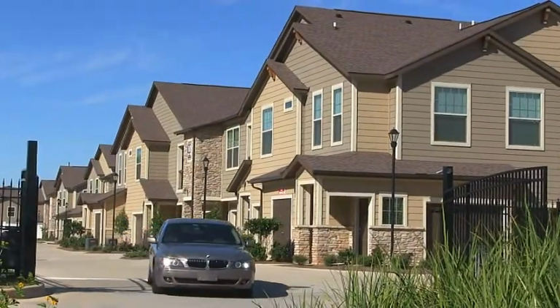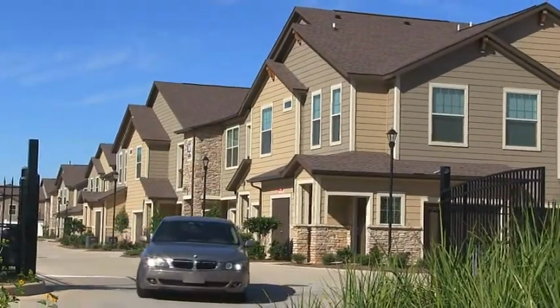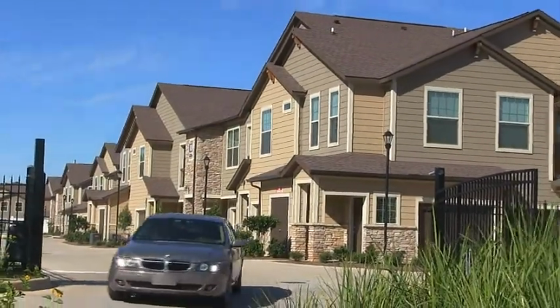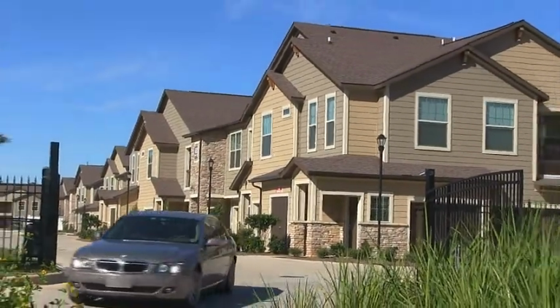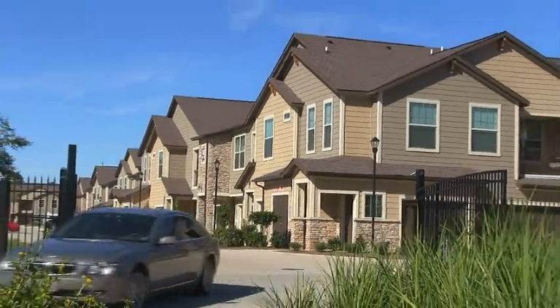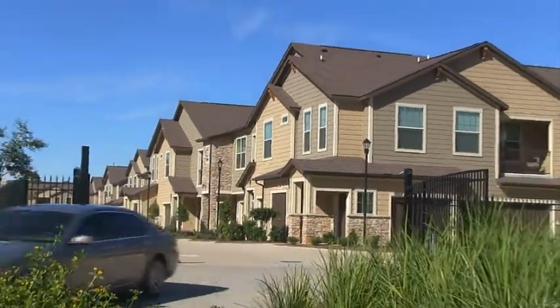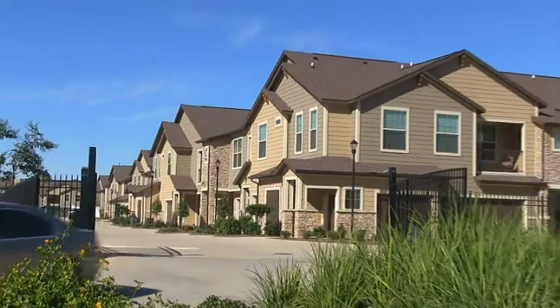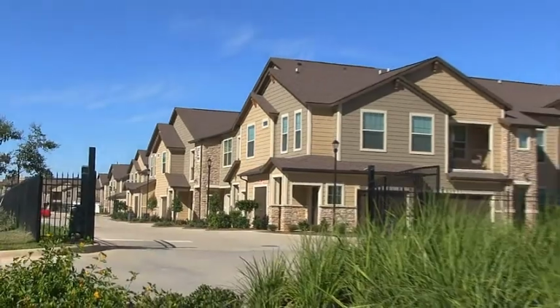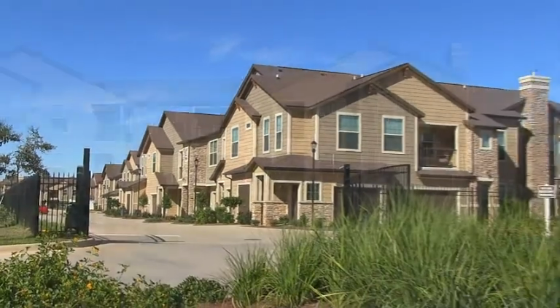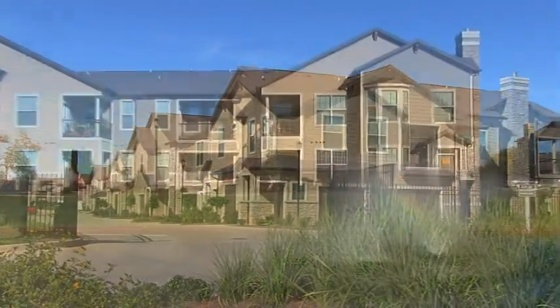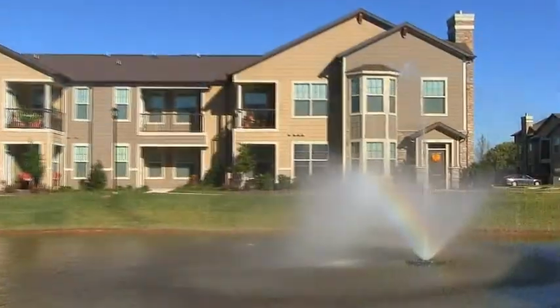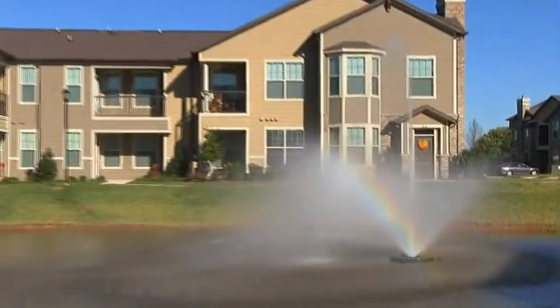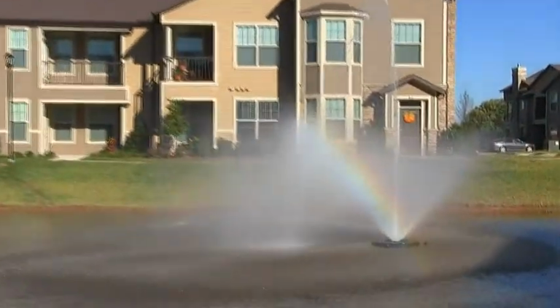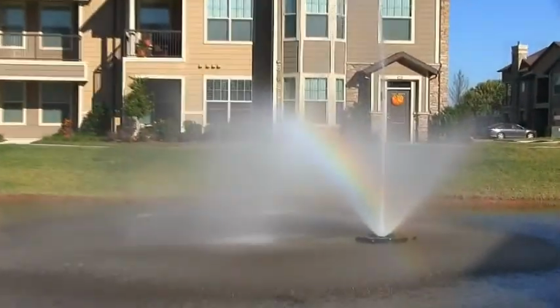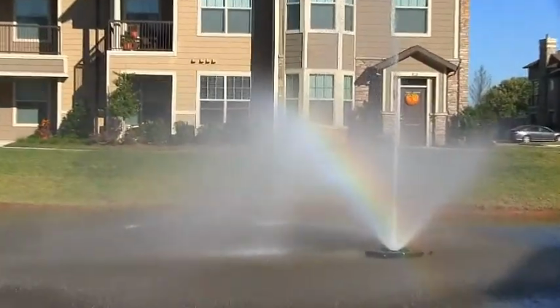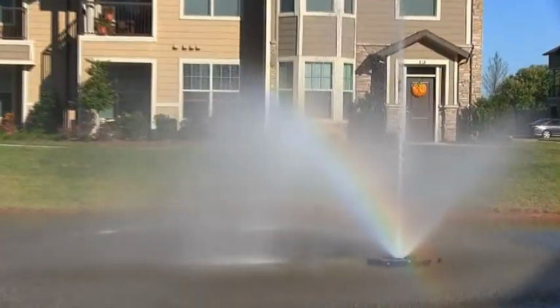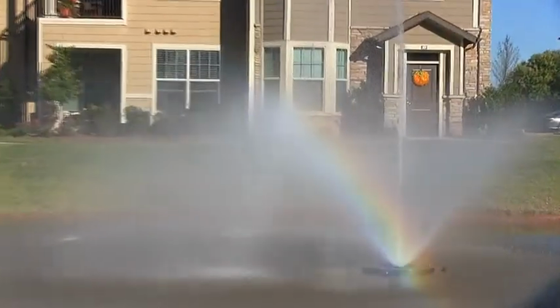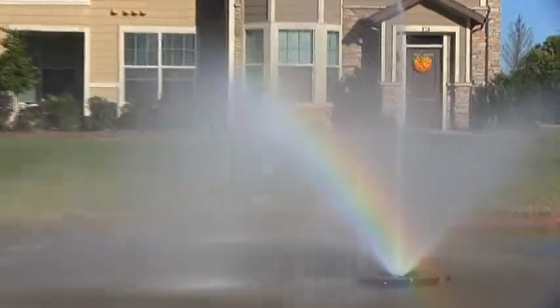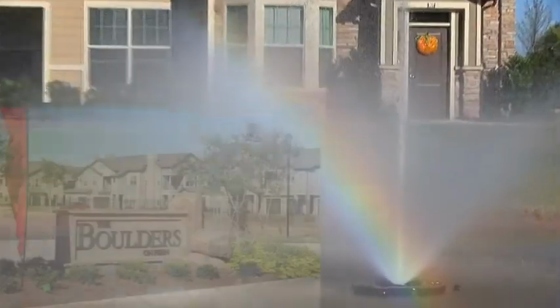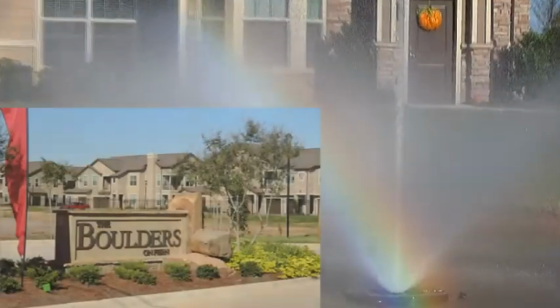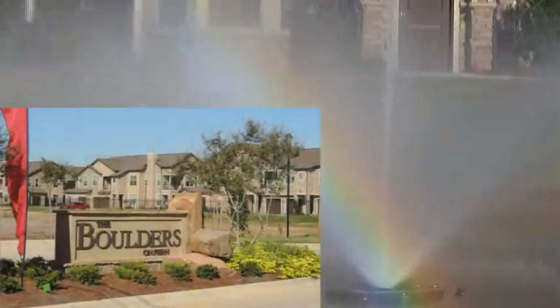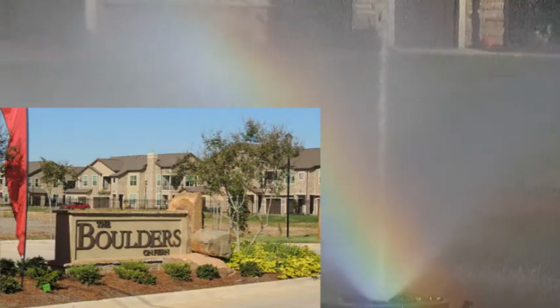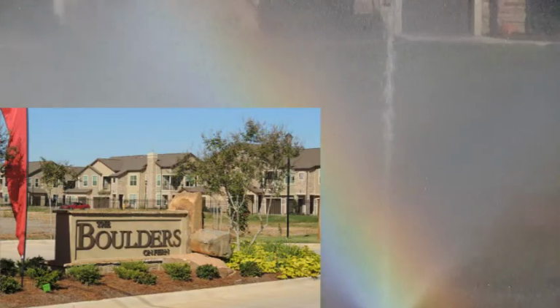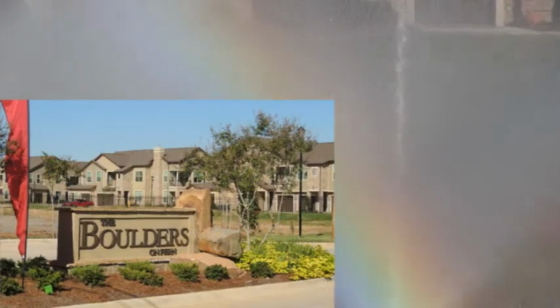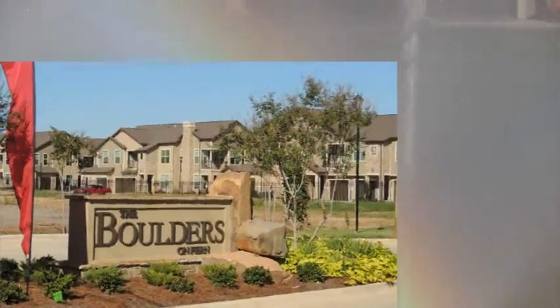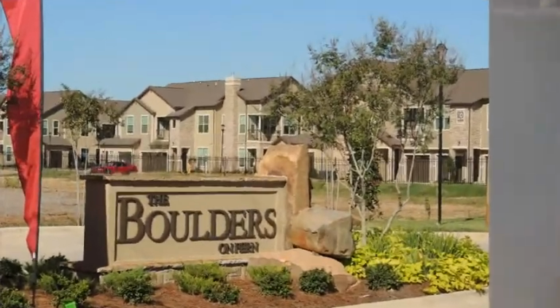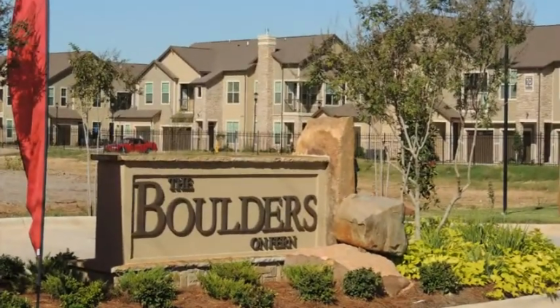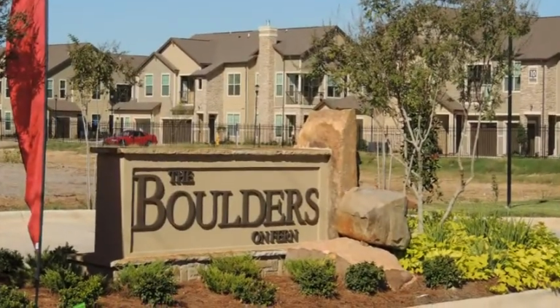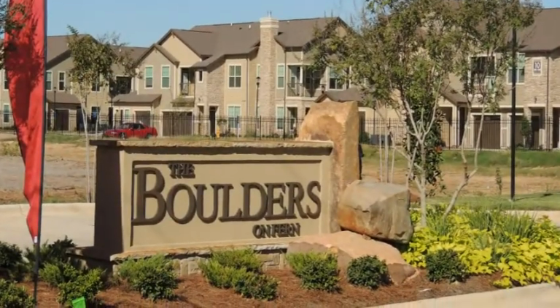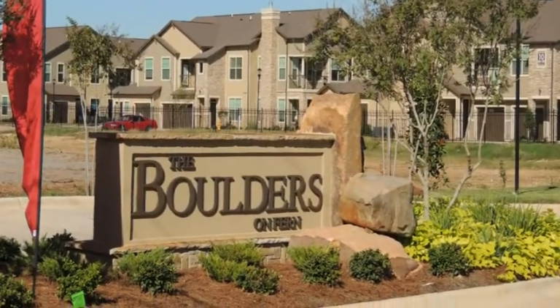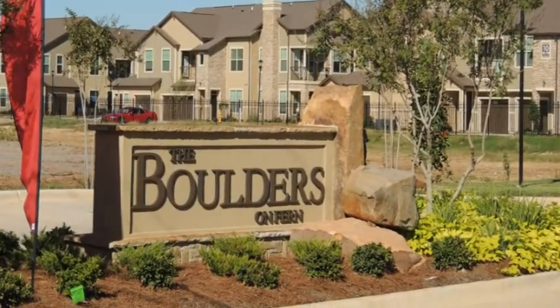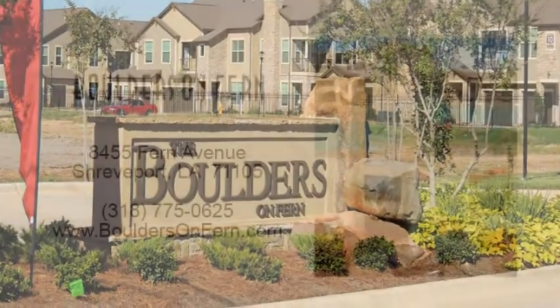We hope you enjoyed your tour of this amazing apartment community. Our friendly staff can hardly wait to greet you at the end of every day to the Boulders on Fern. Welcome home!